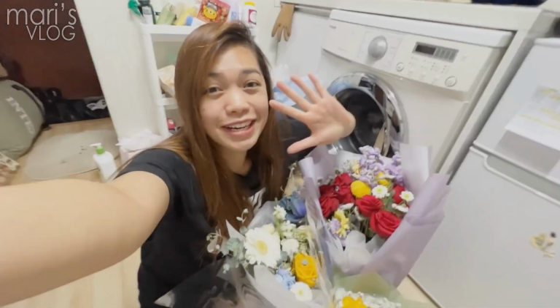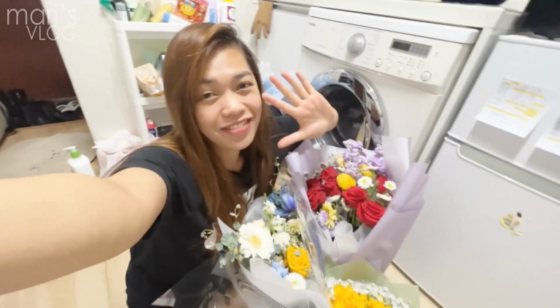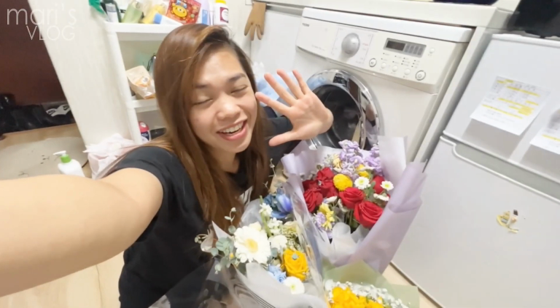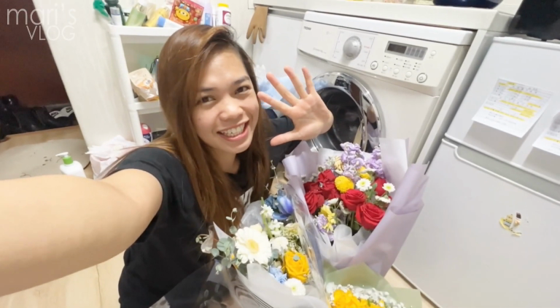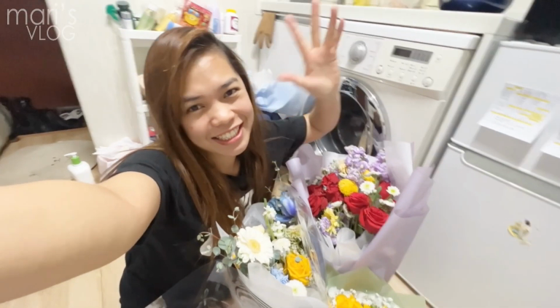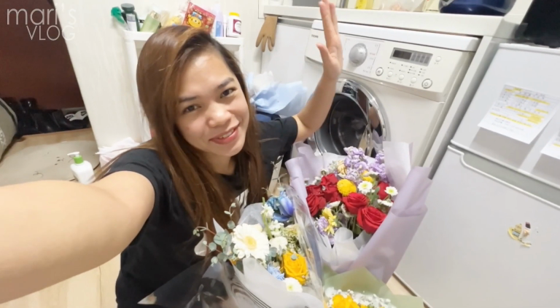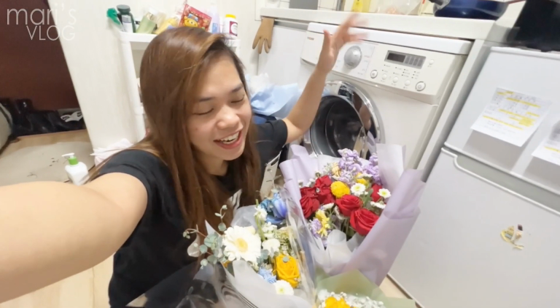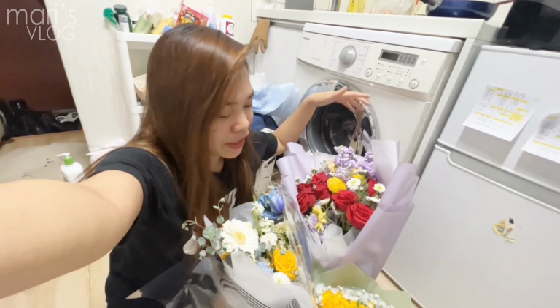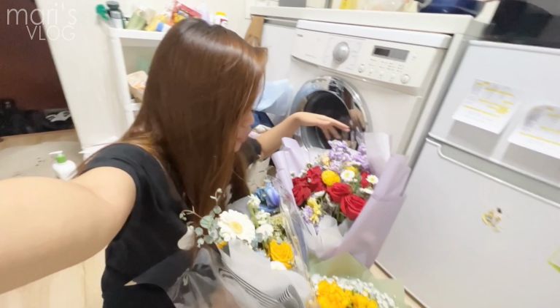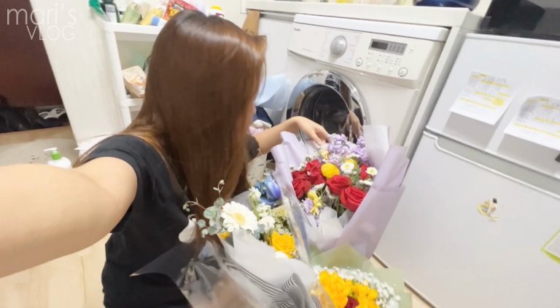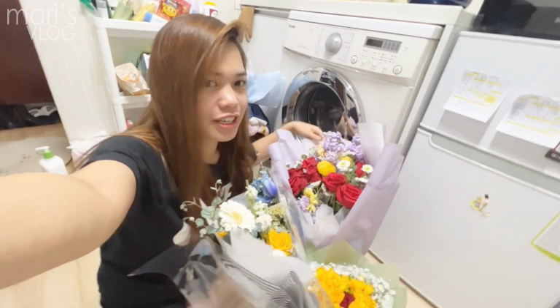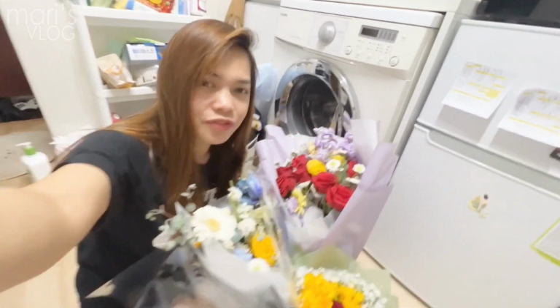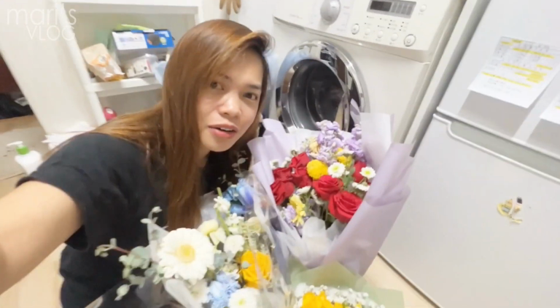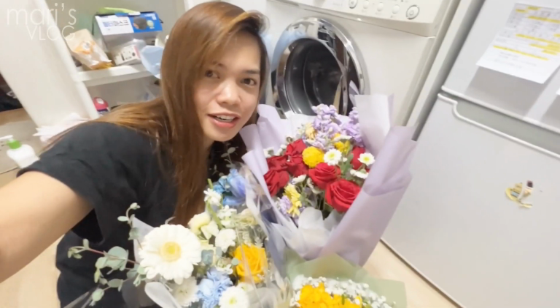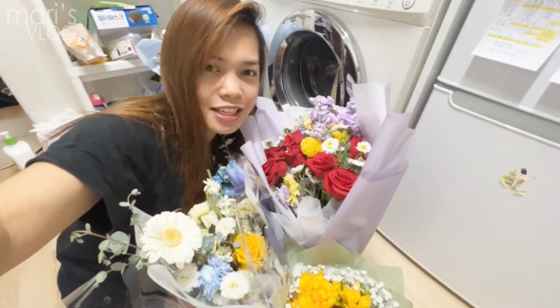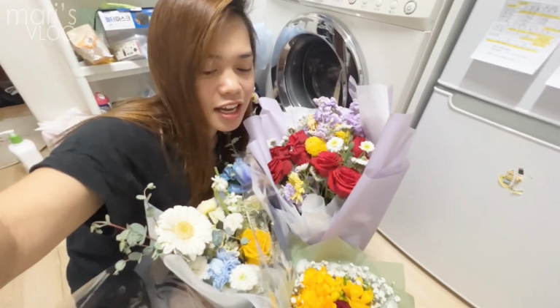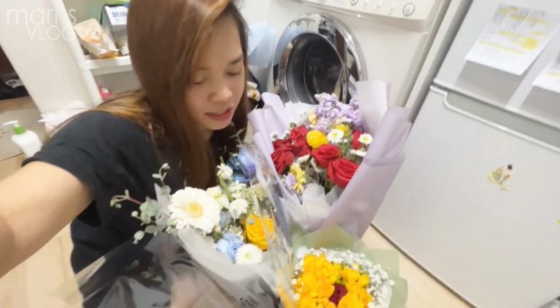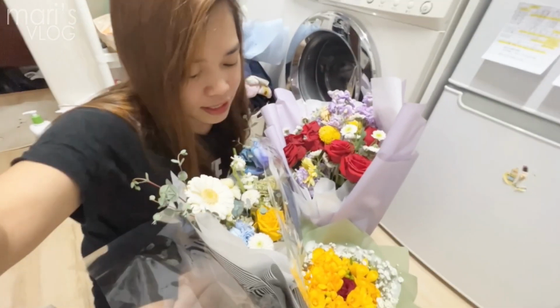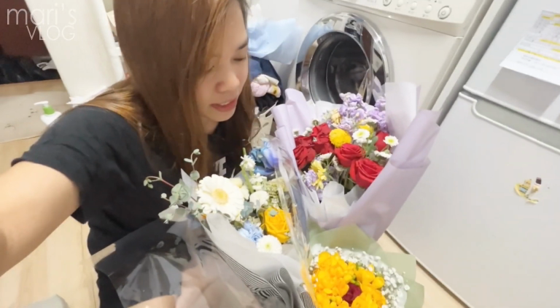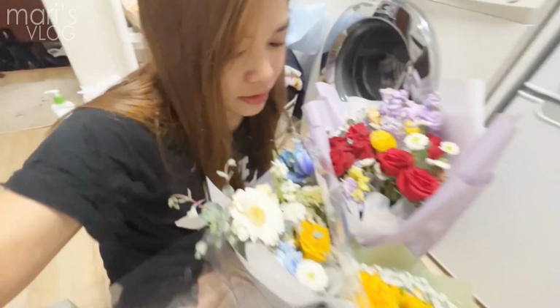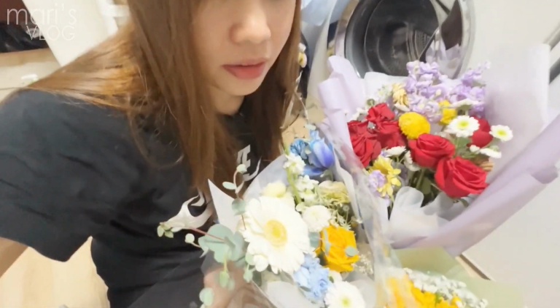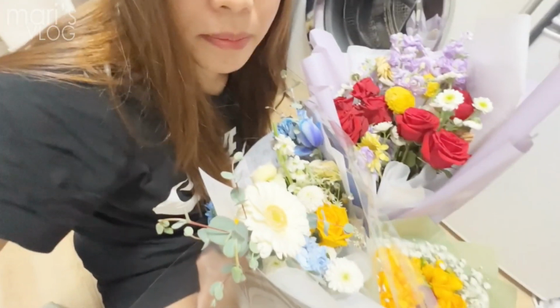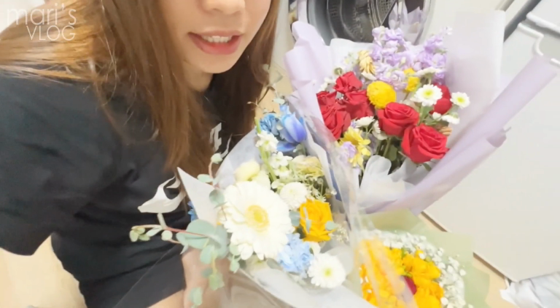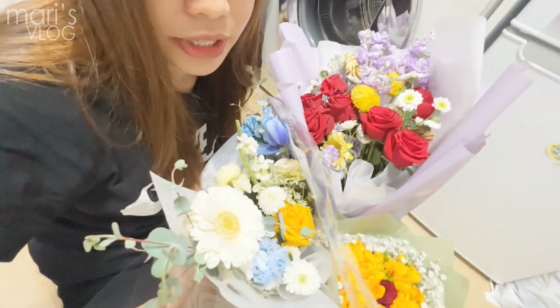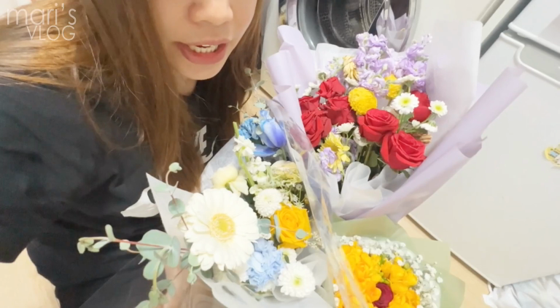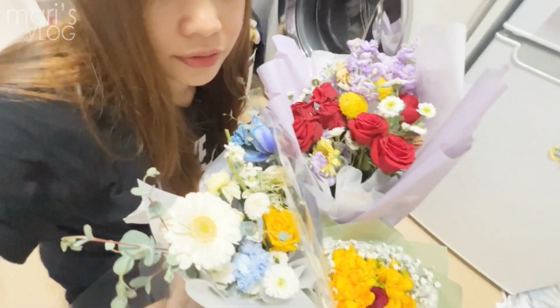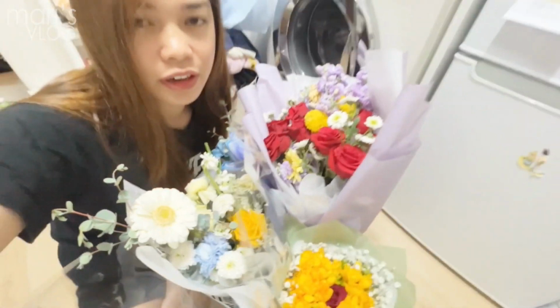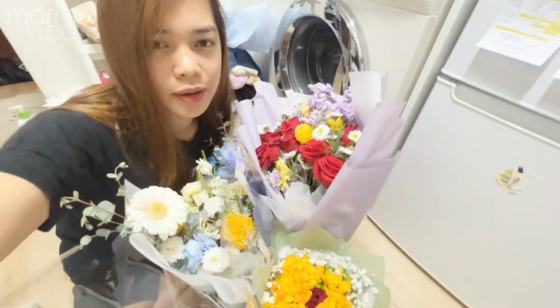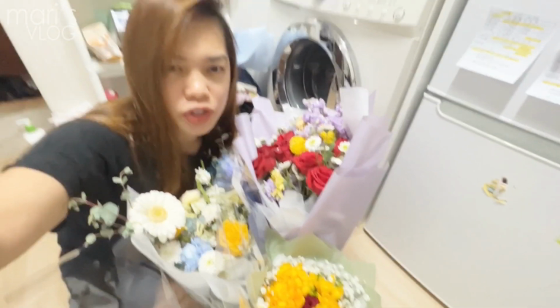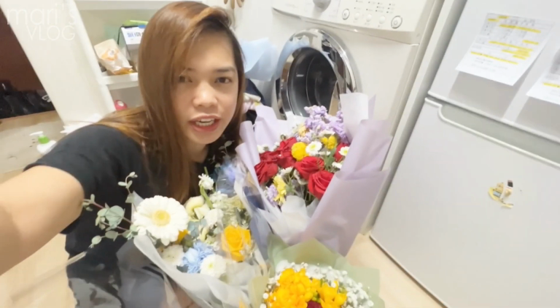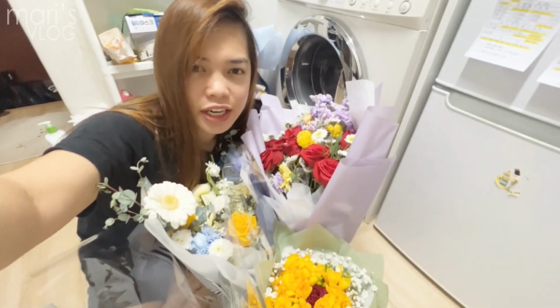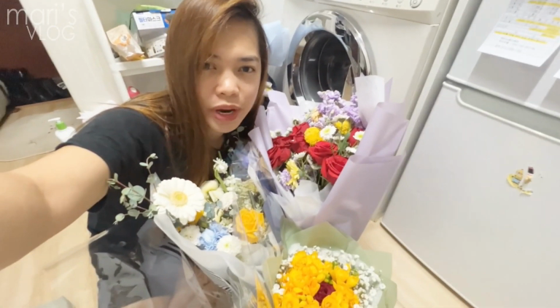What's up everyone? Today's vlog, I'm going to show you these flowers that my bestie received during his graduation.